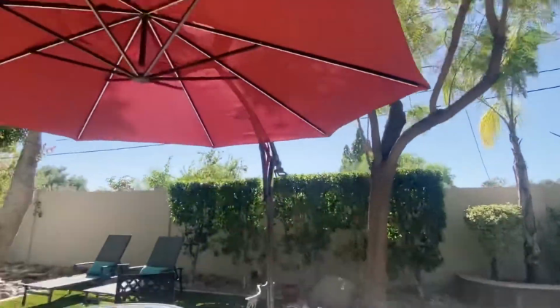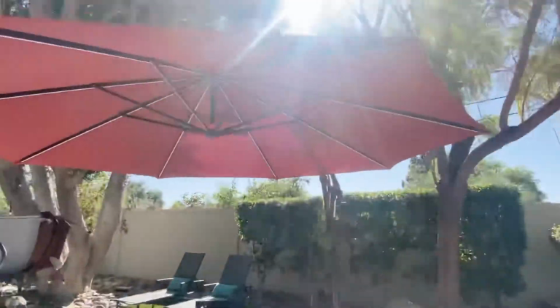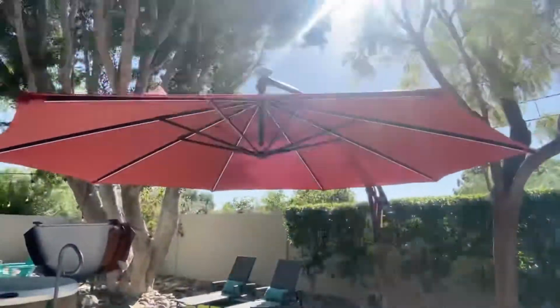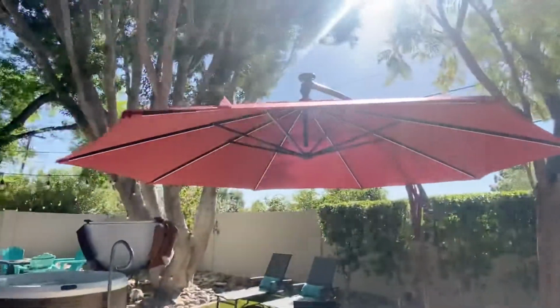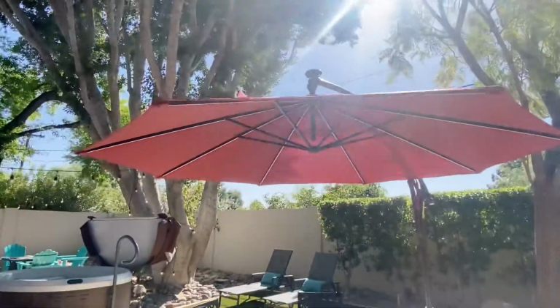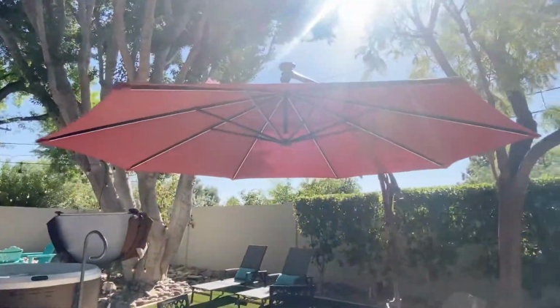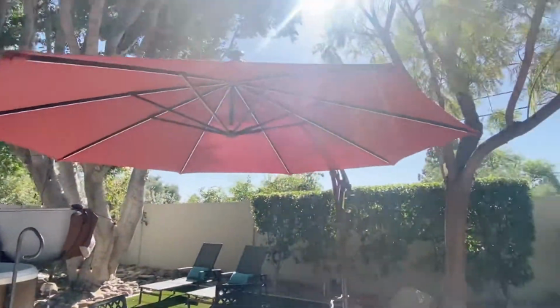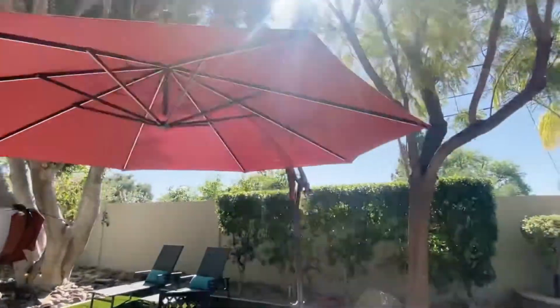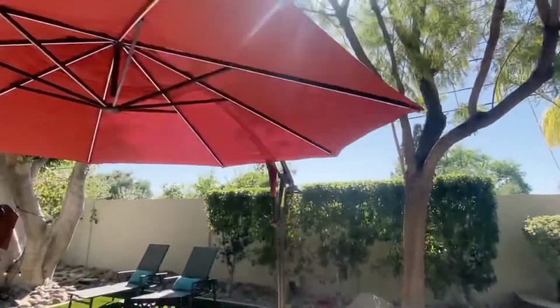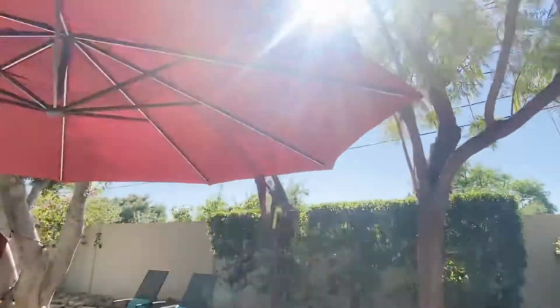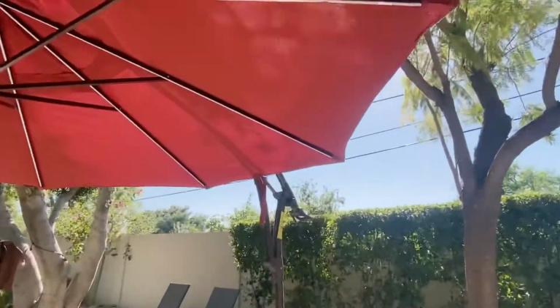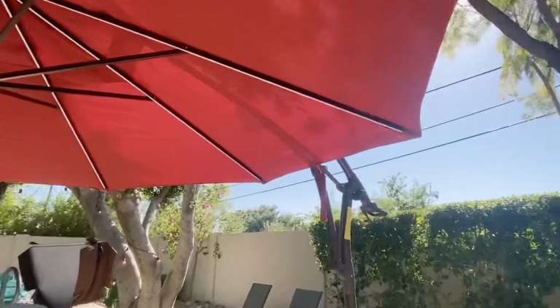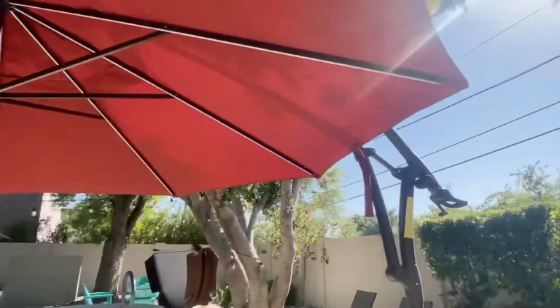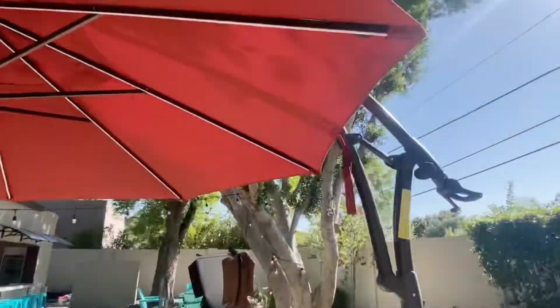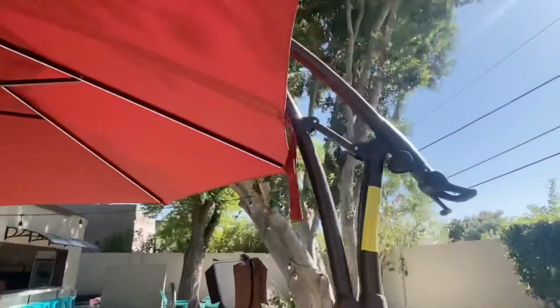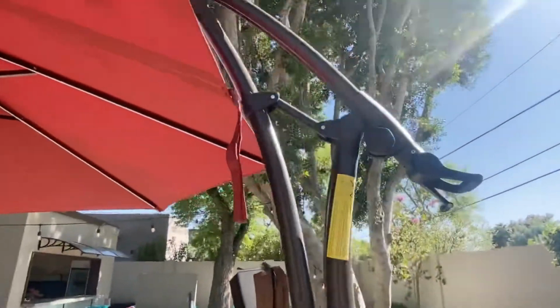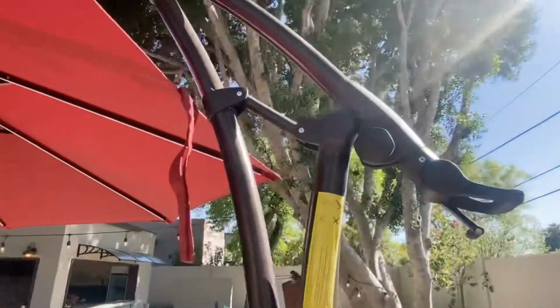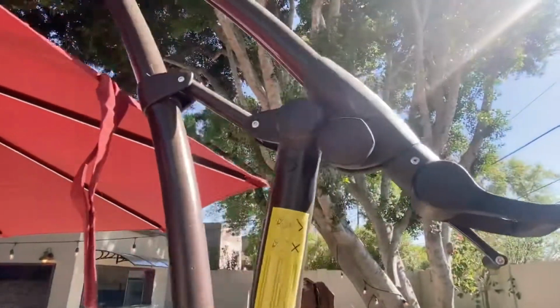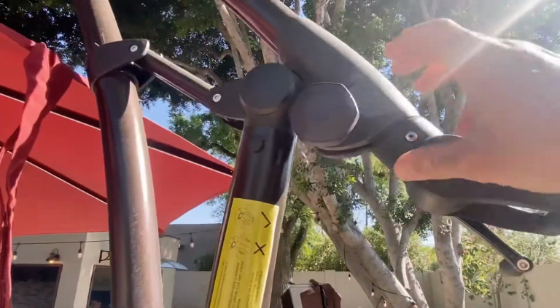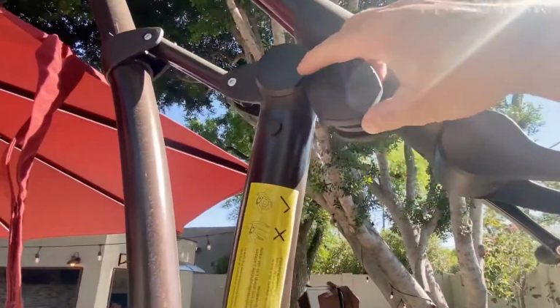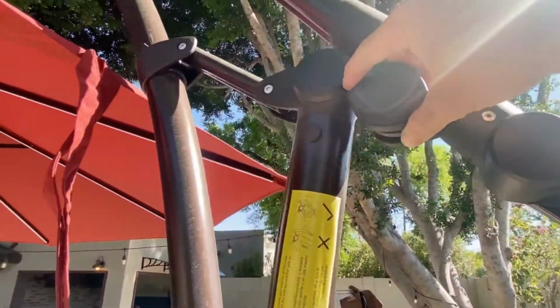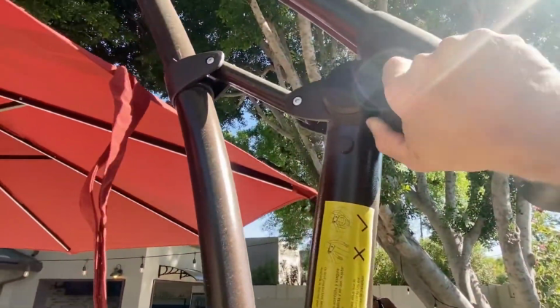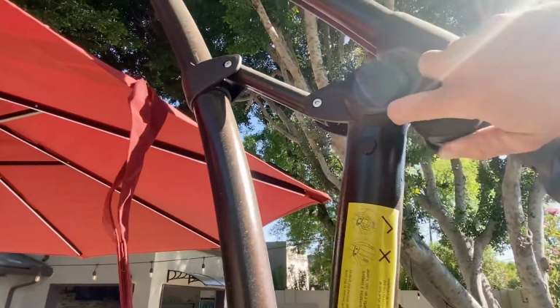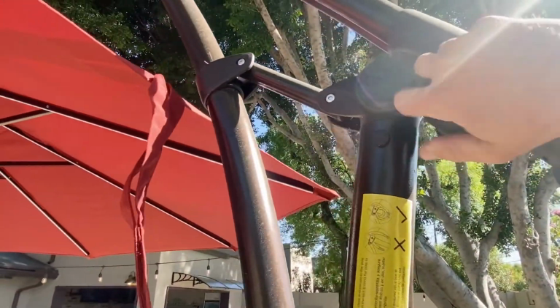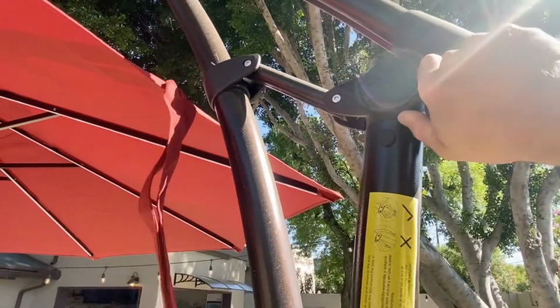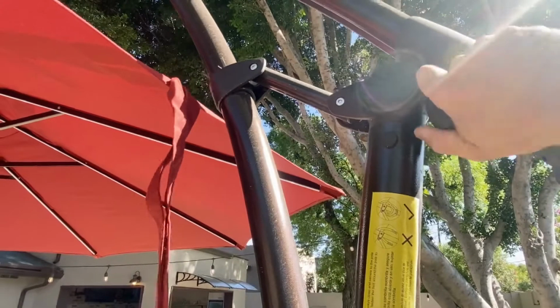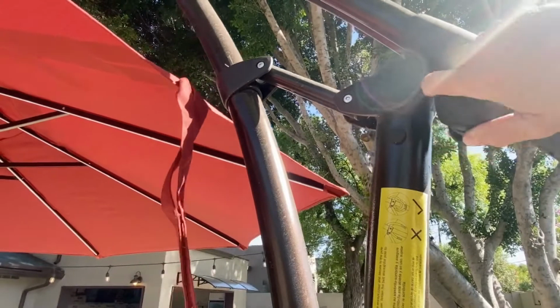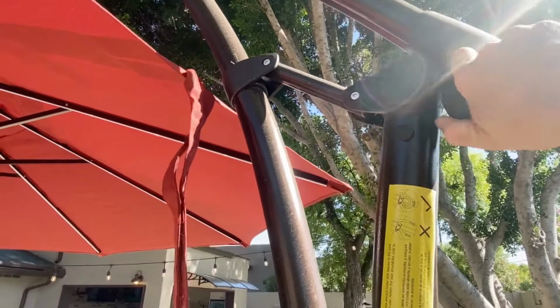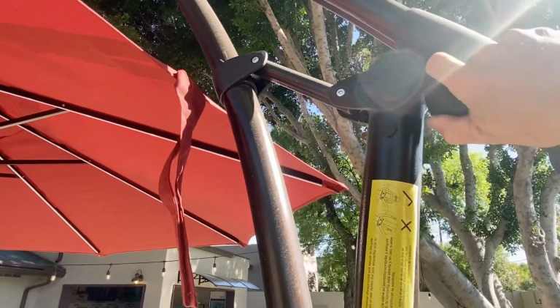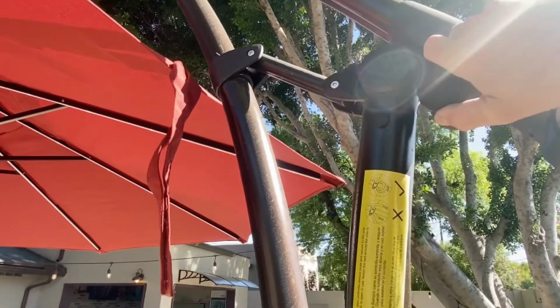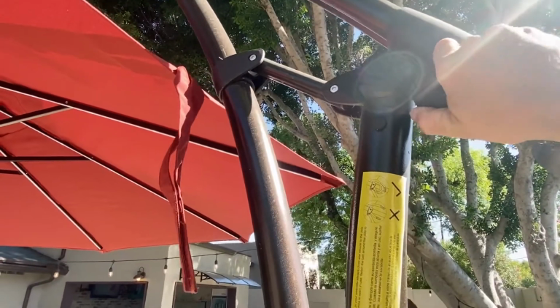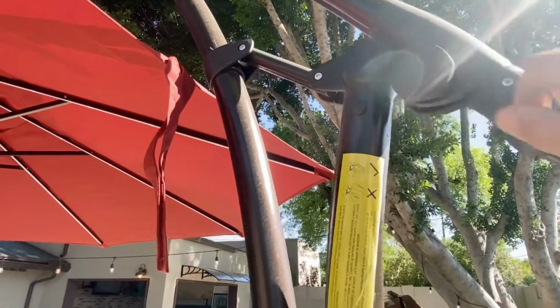Alright, ta-da! When you're done with that, make sure to lock this. If wind blows or something, it'll flip over or fall backwards.